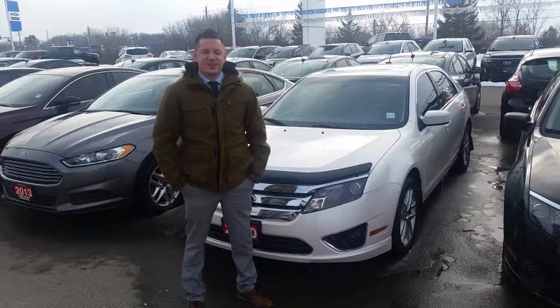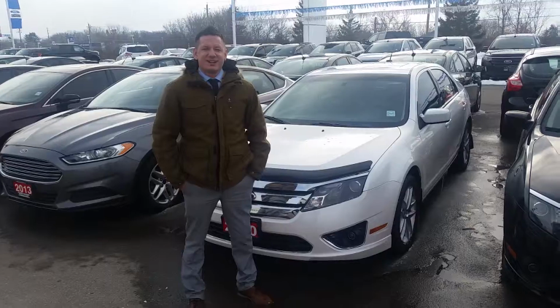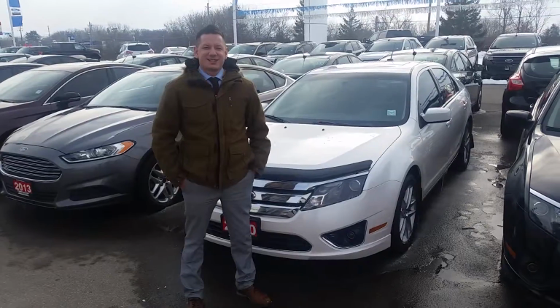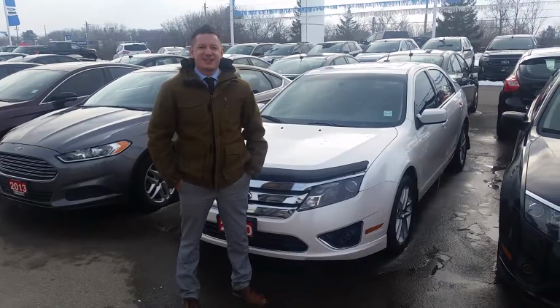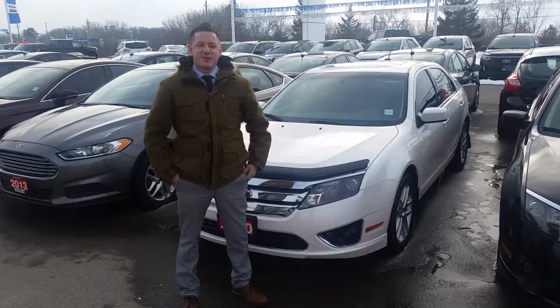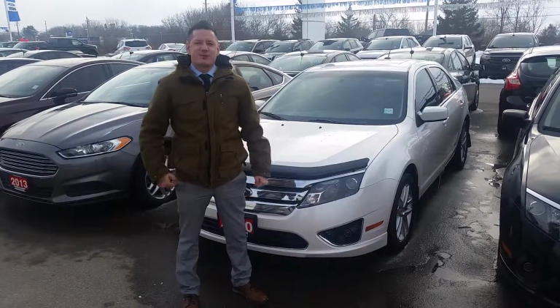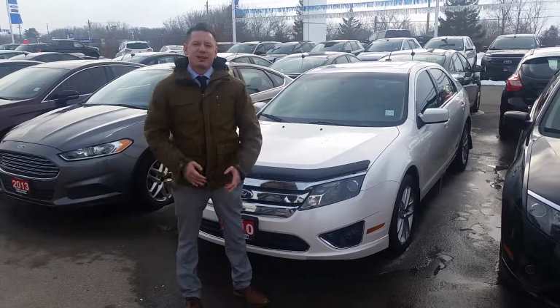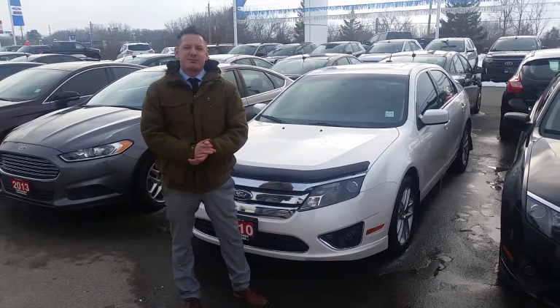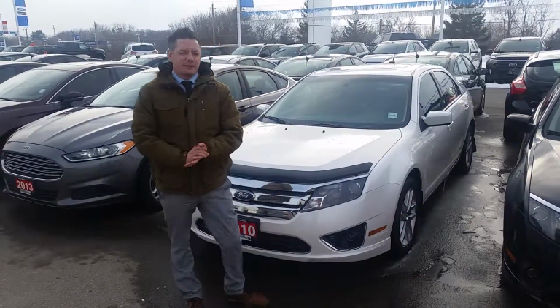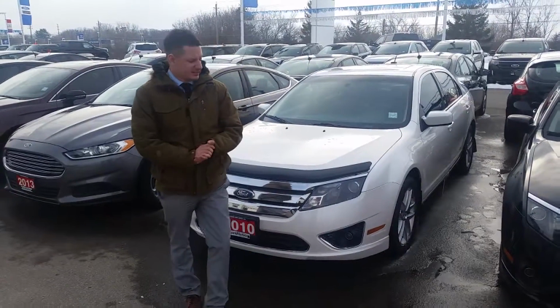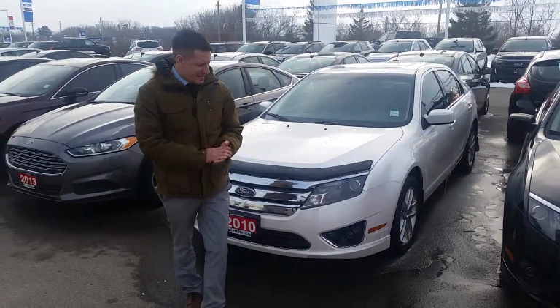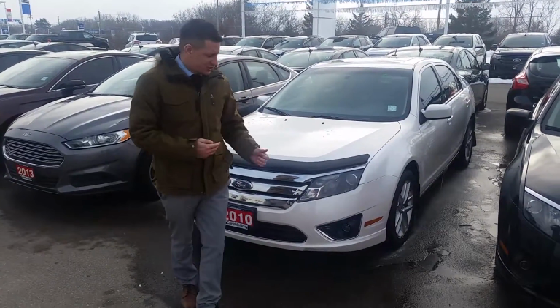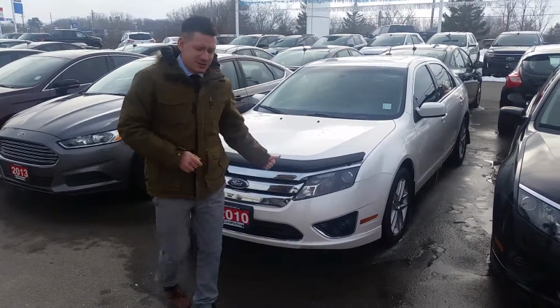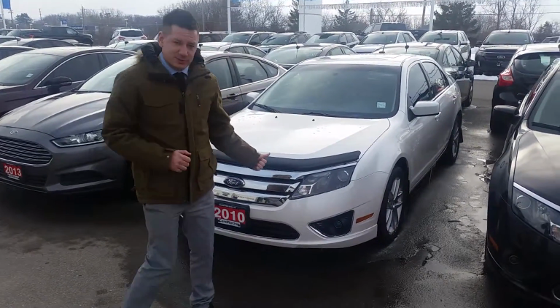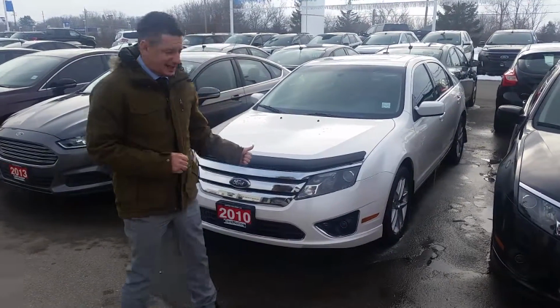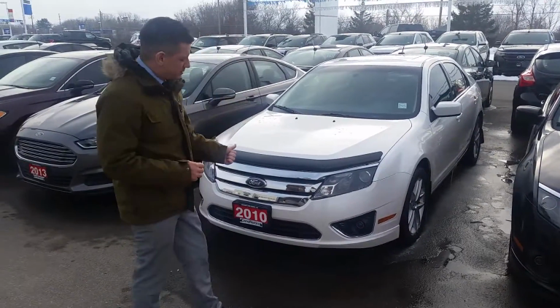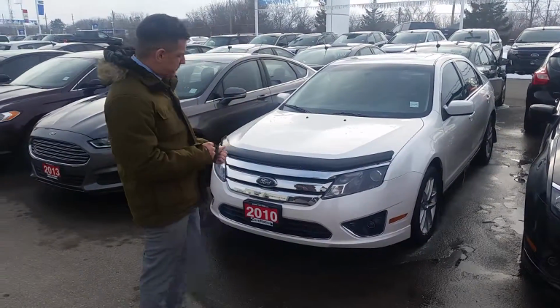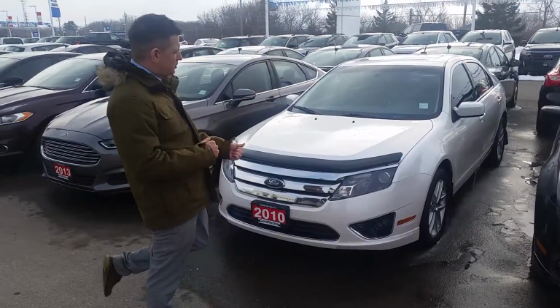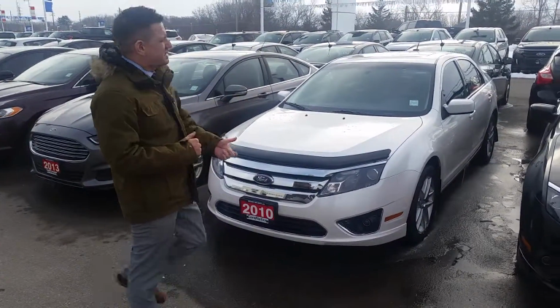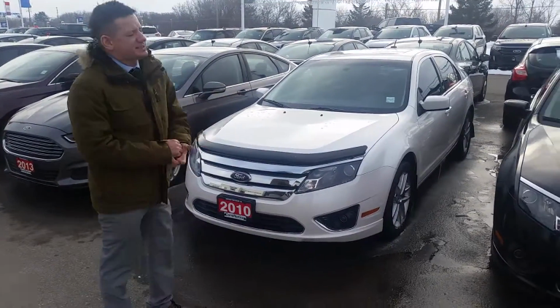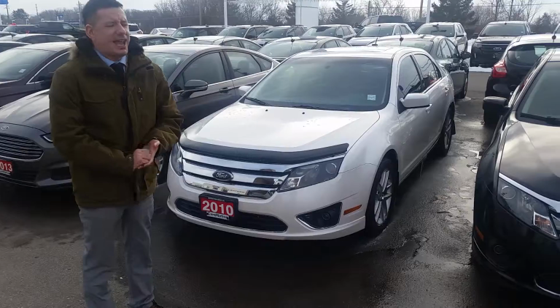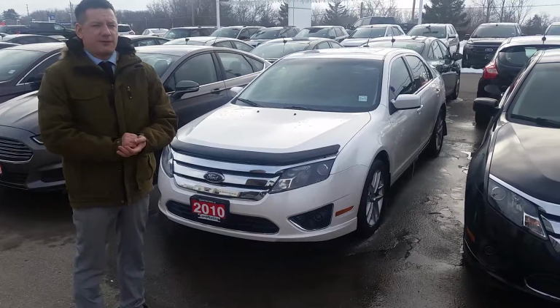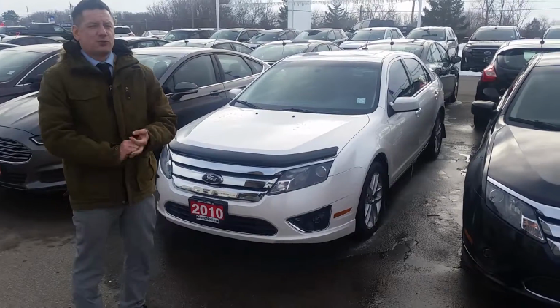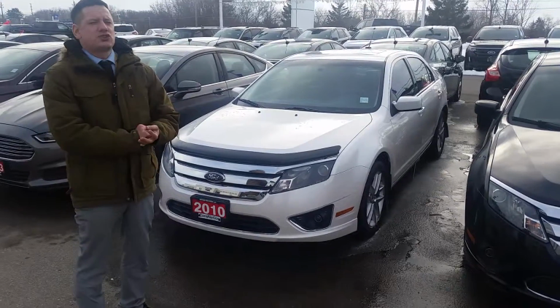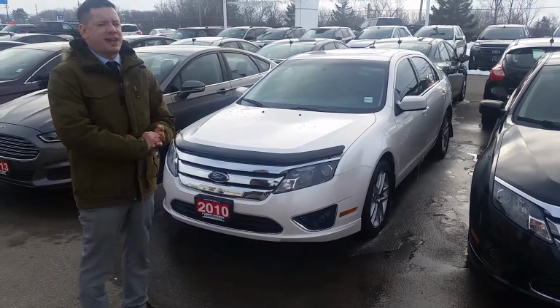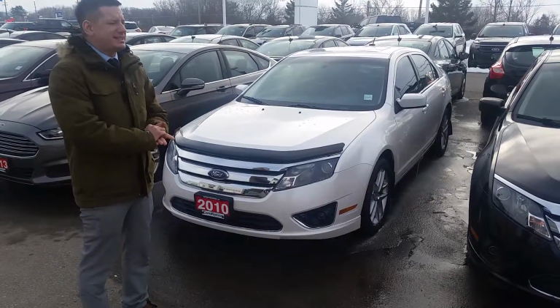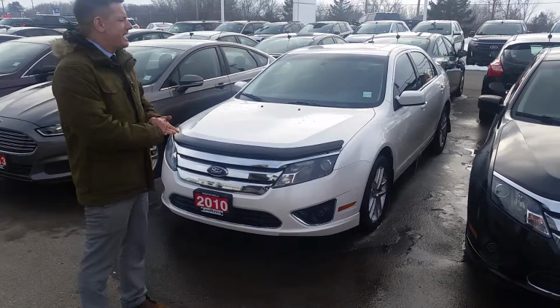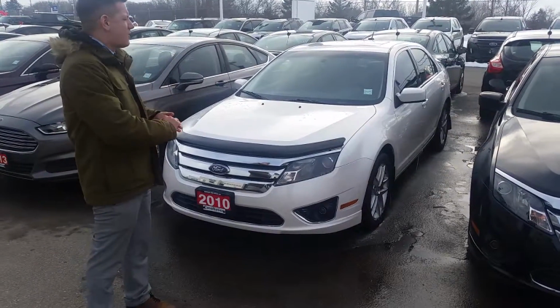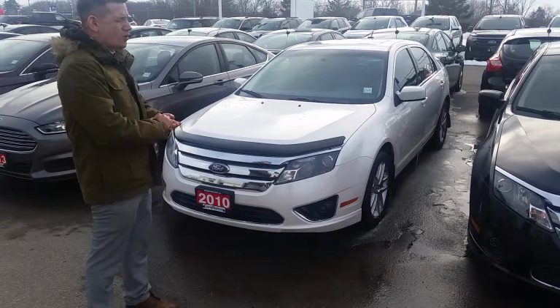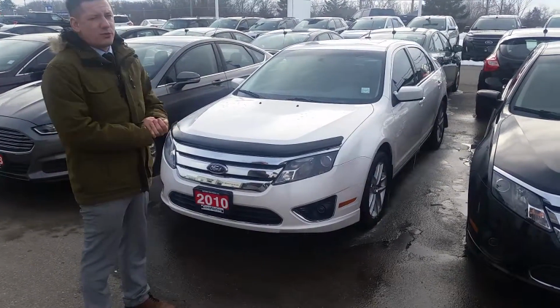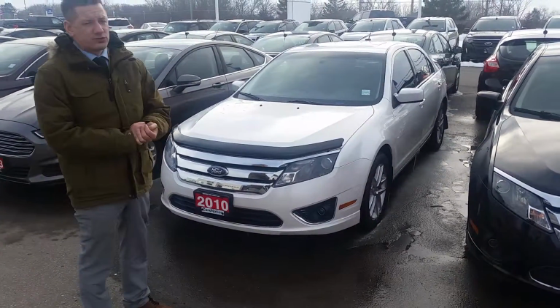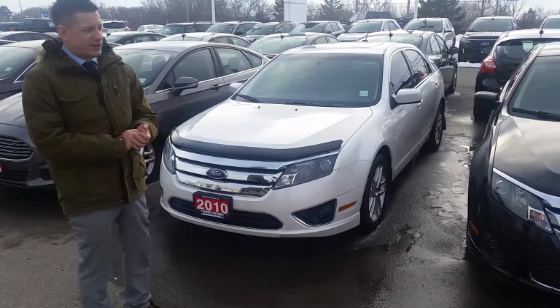Hey guys, Chris Lye here, Northway Ford Lincoln in Brantford. I have to show you this one today — it's a beautiful 2010 Ford Fusion SEL all-wheel drive.